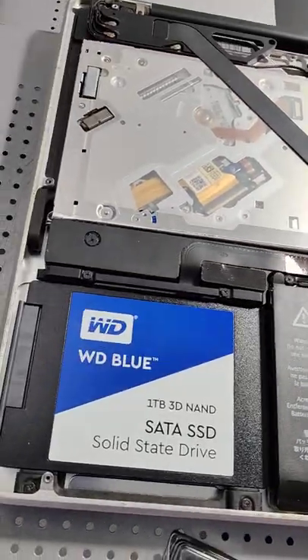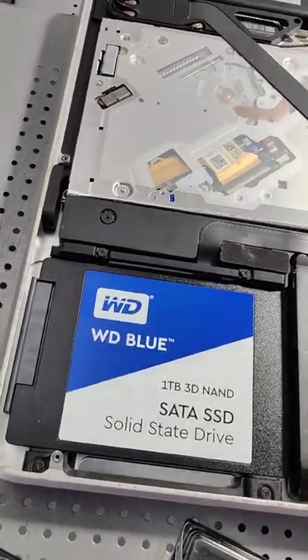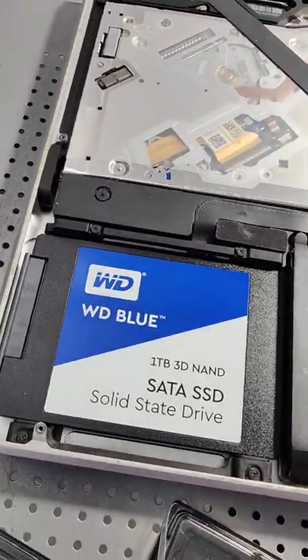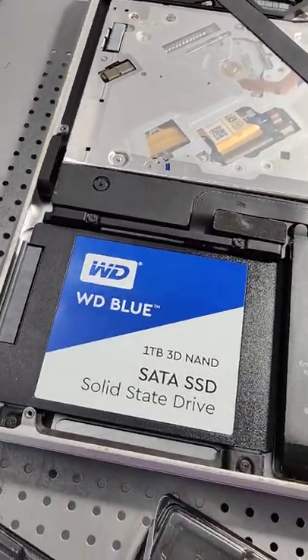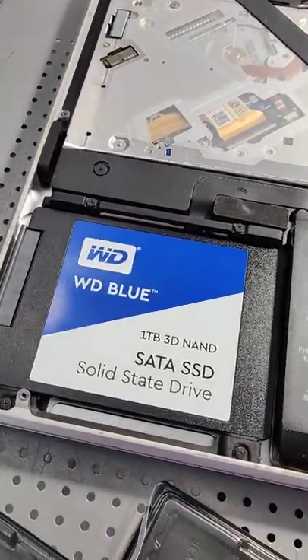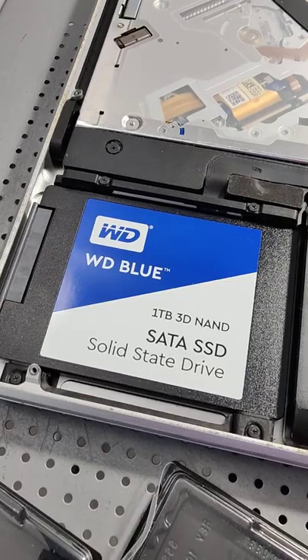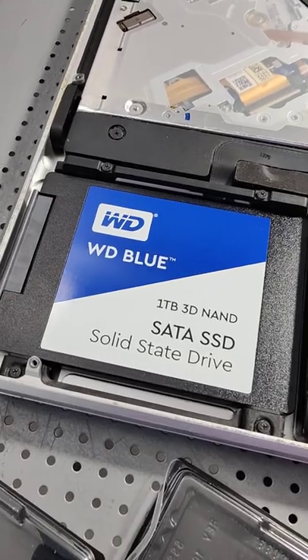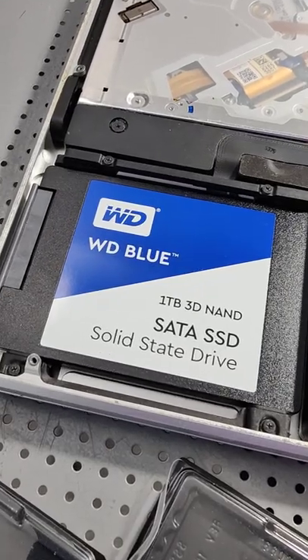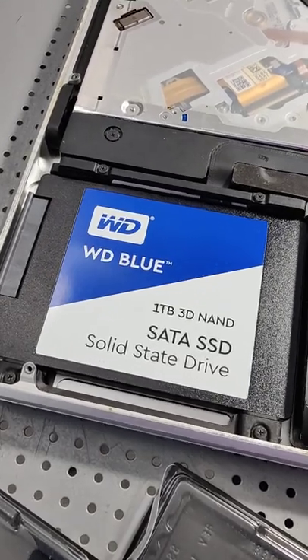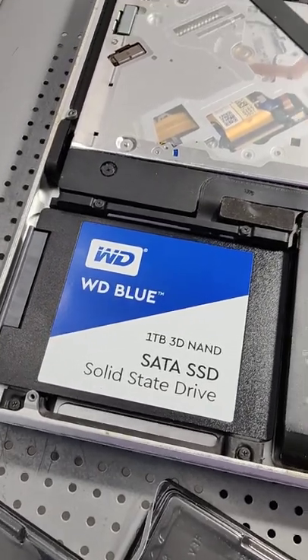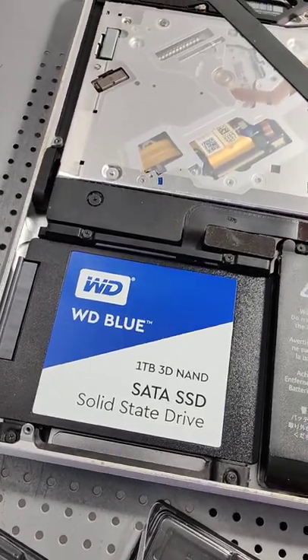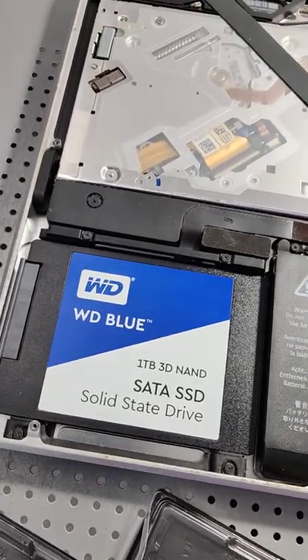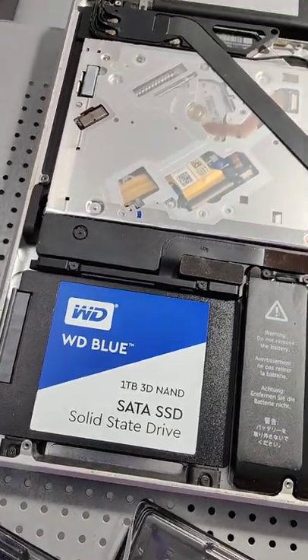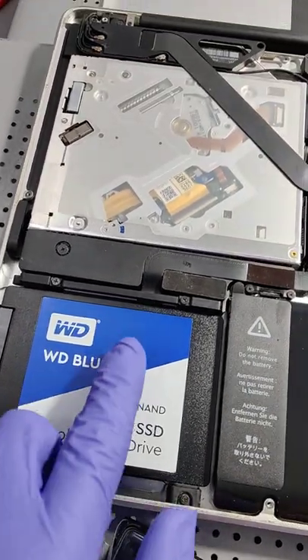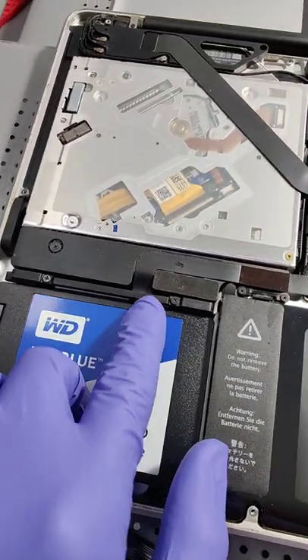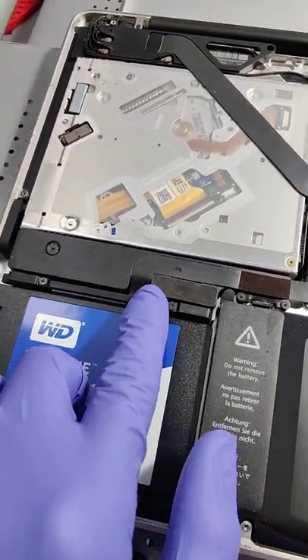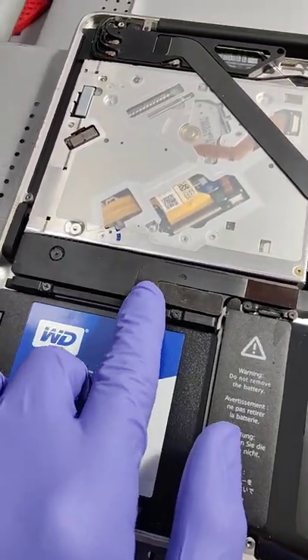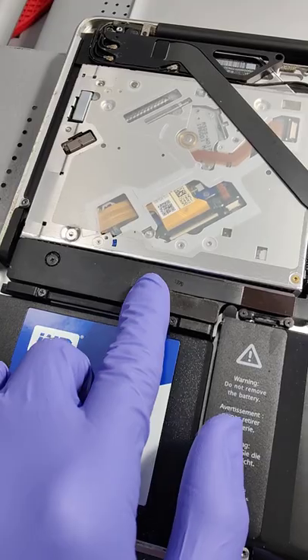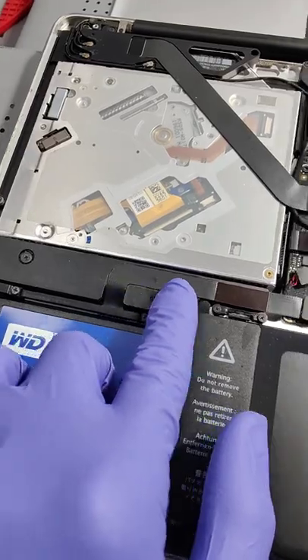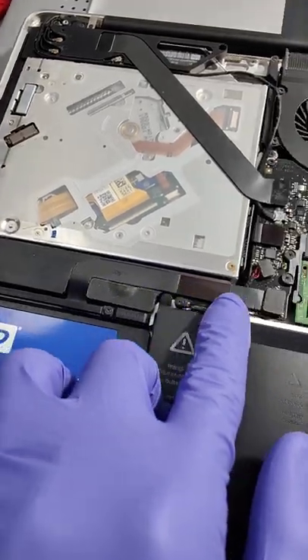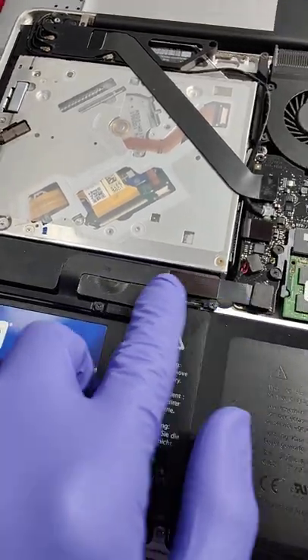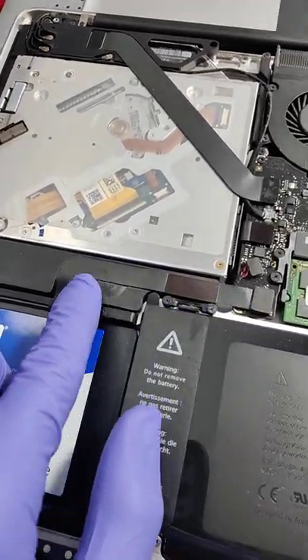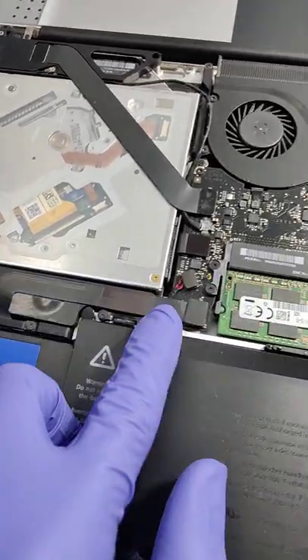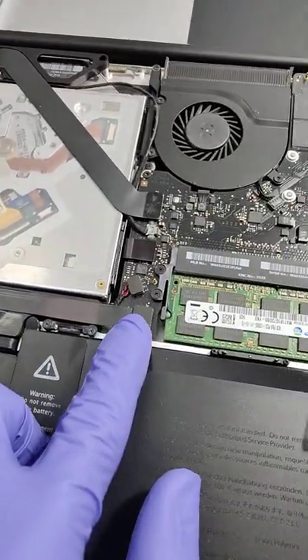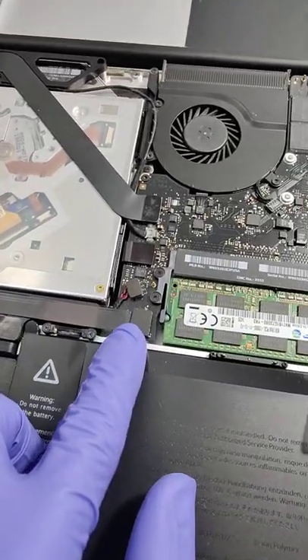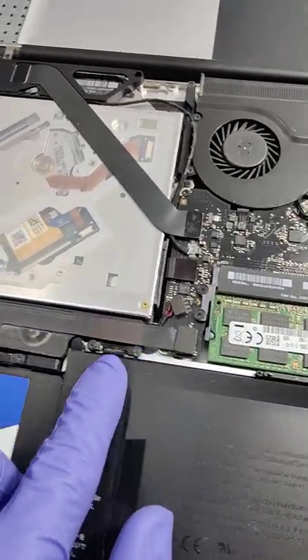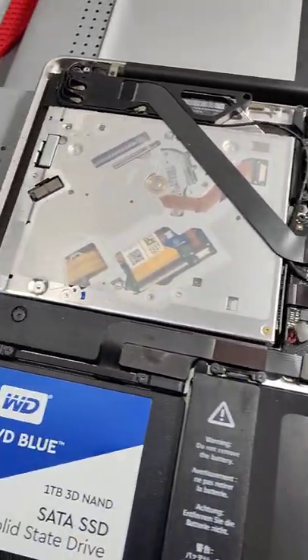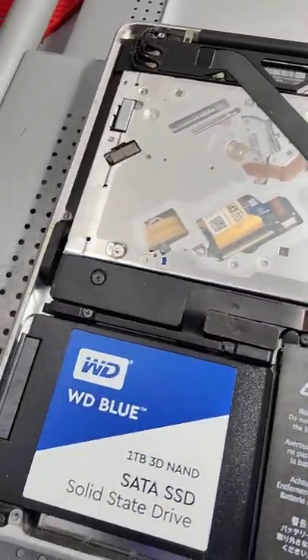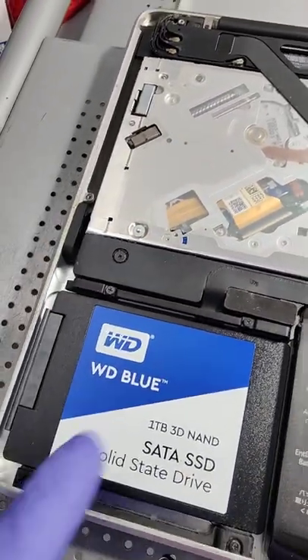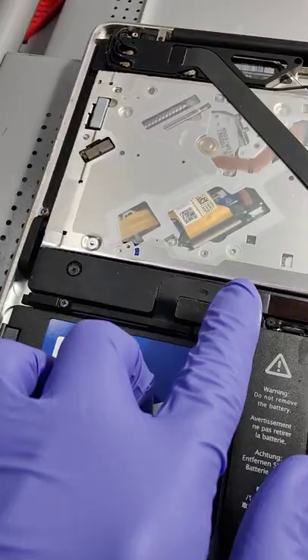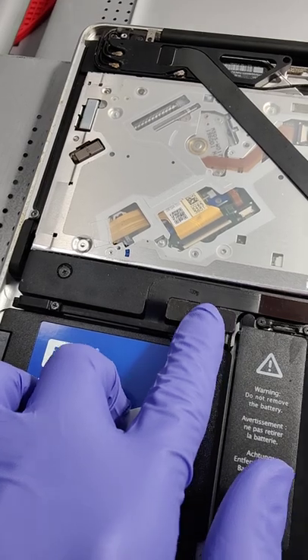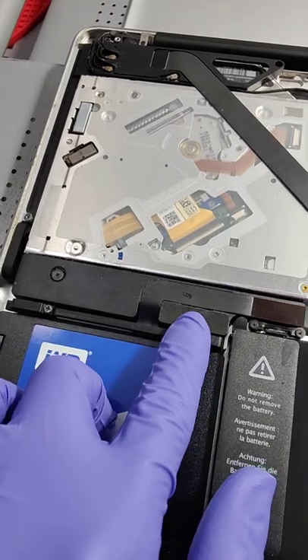I've also upgraded the solid-state hard drive to a 1TB Western Digital SSD. What I wanted to show you is that this data cable for the SSD that plugs directly to the motherboard is super sensitive.